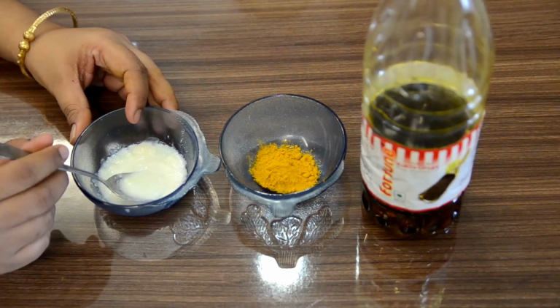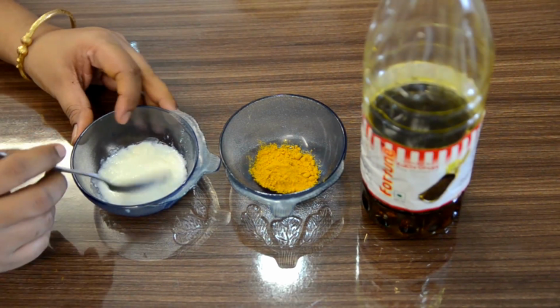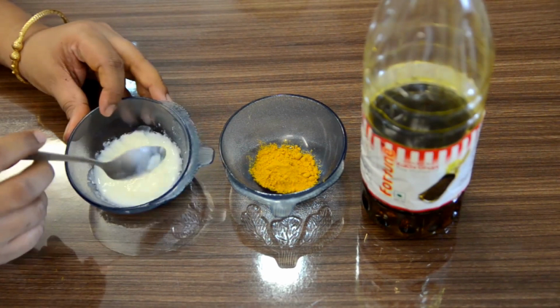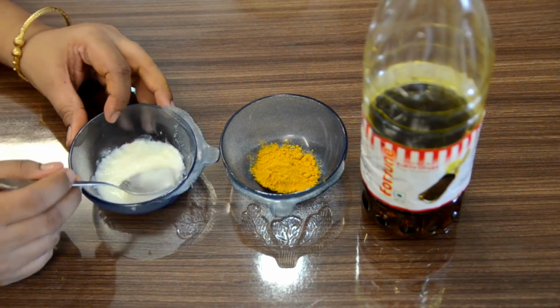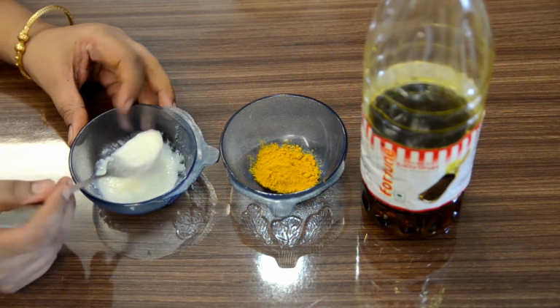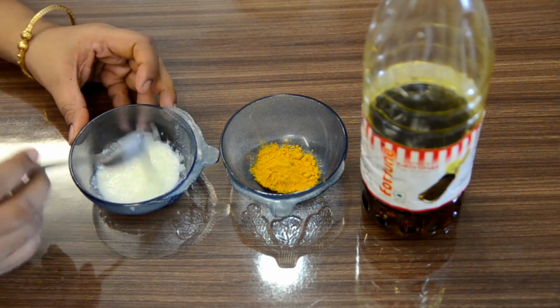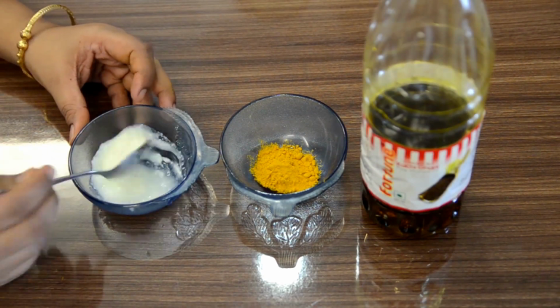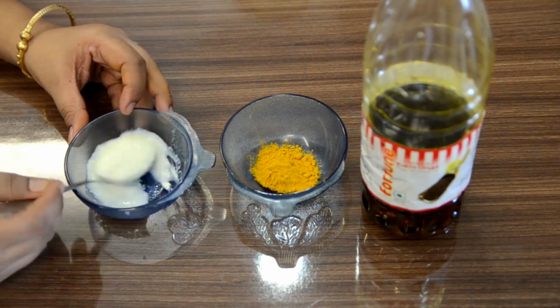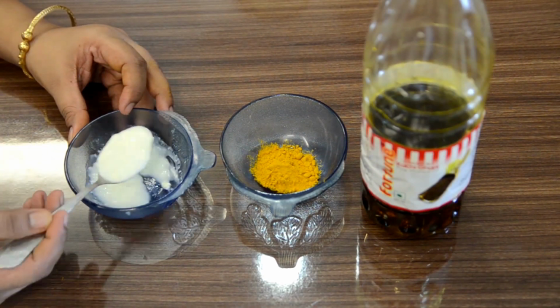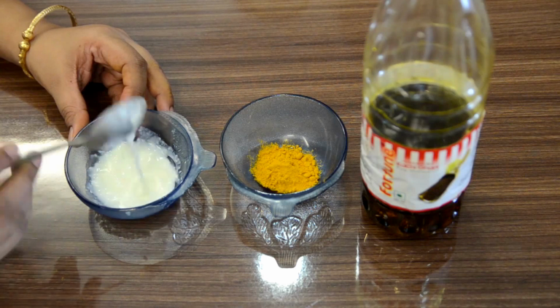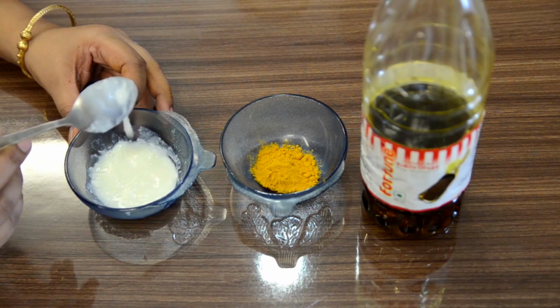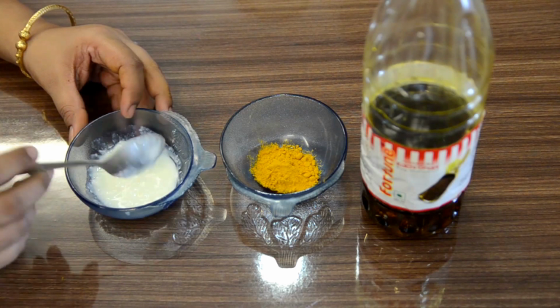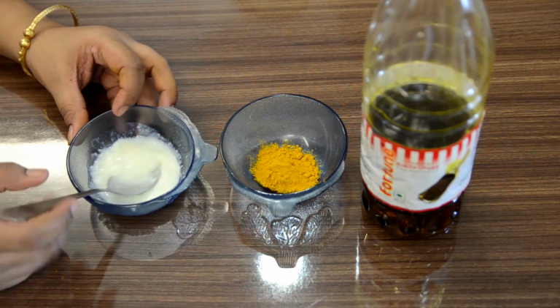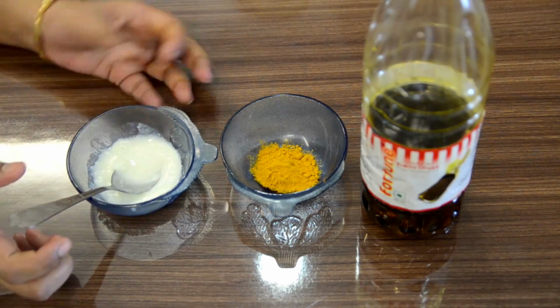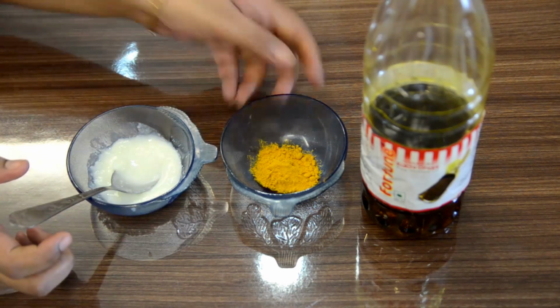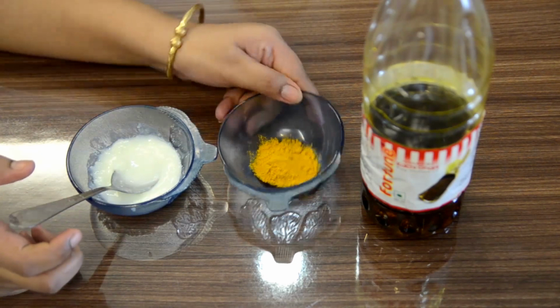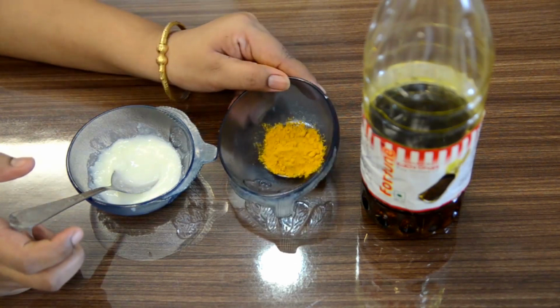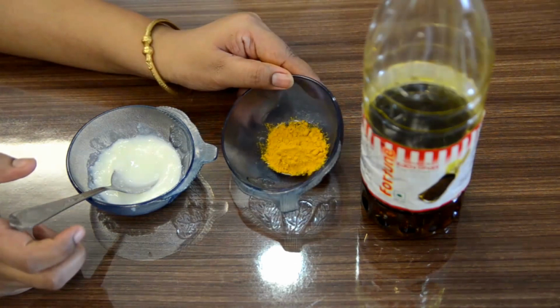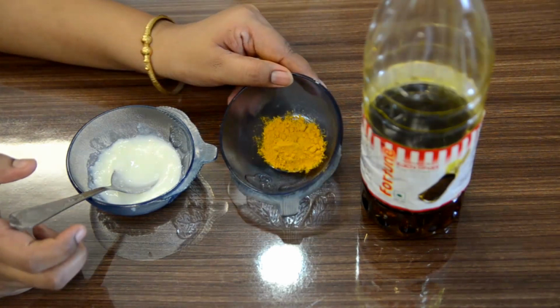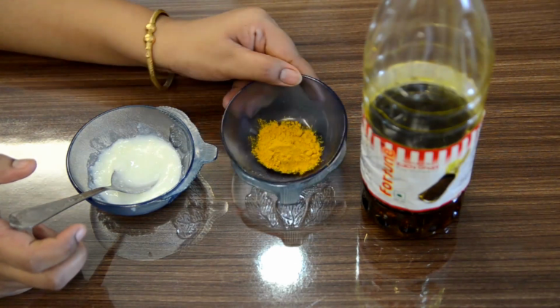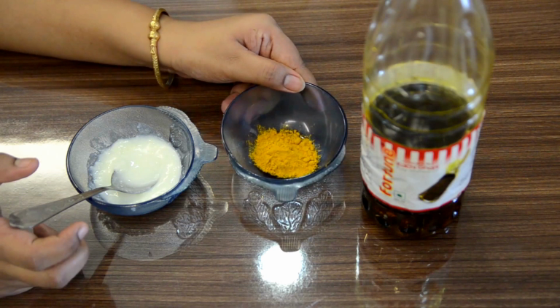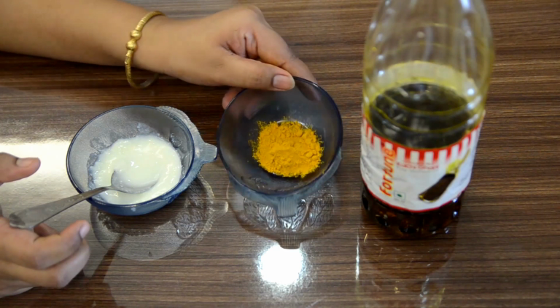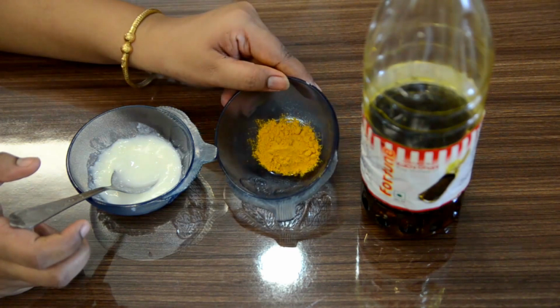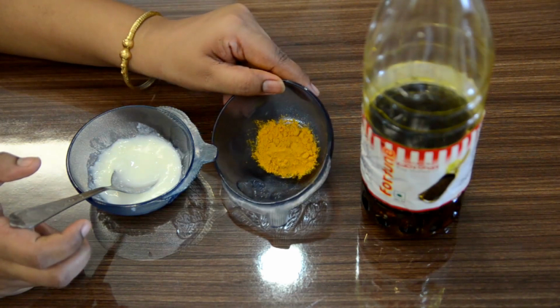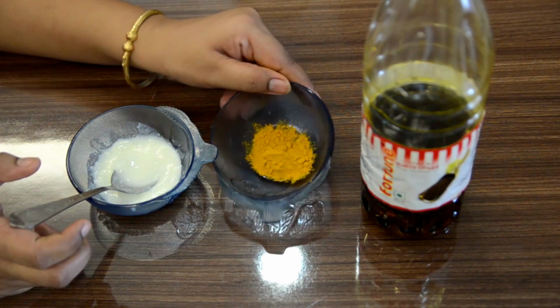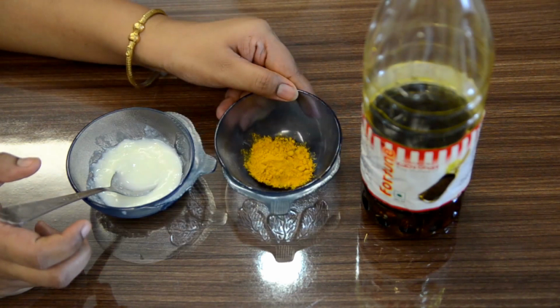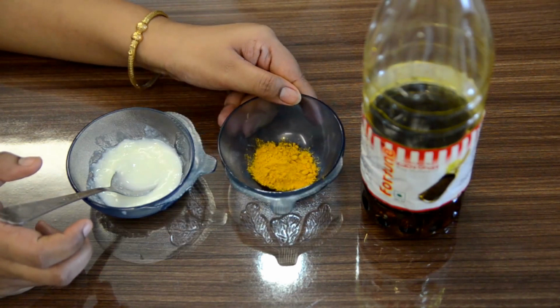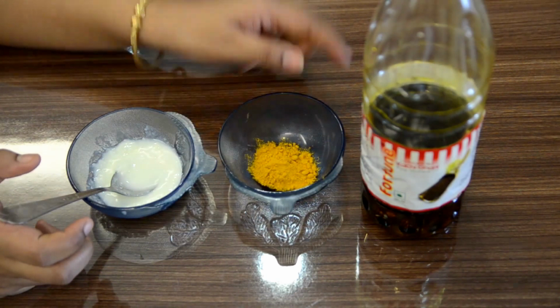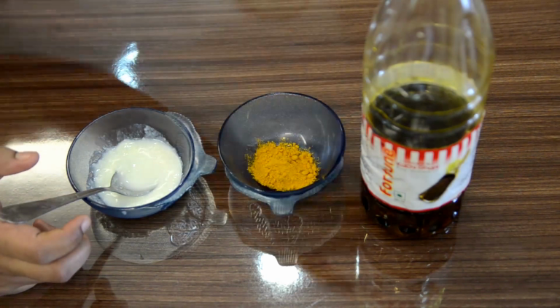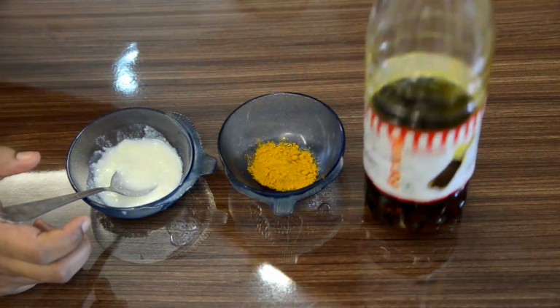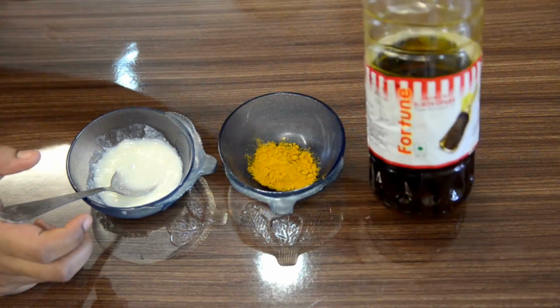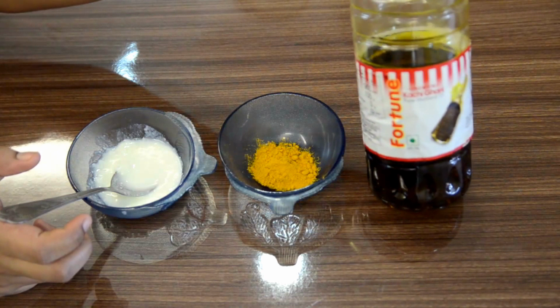We need curd — this is a tablespoon of curd. And we need haldi — this is also a tablespoon of haldi. And we need mustard oil; we need 2-3 drops of mustard oil.